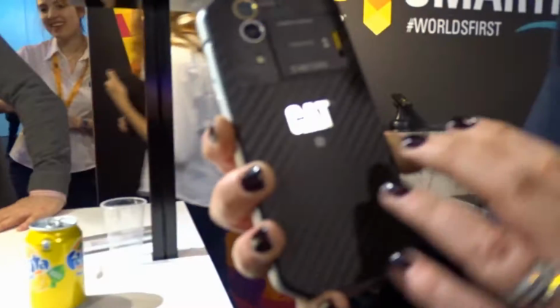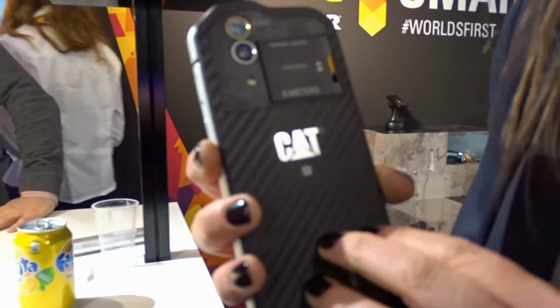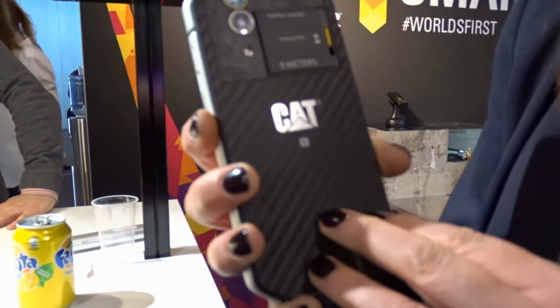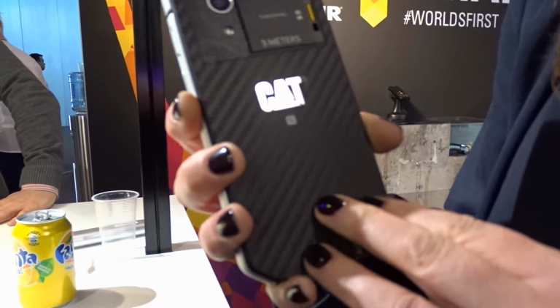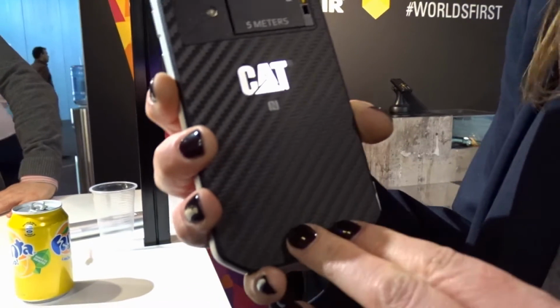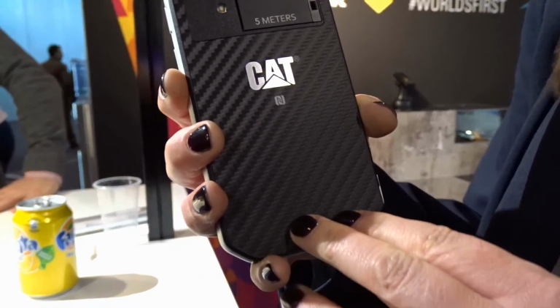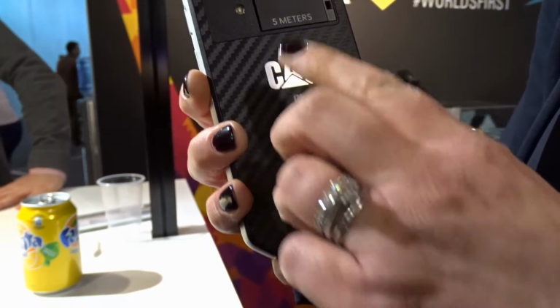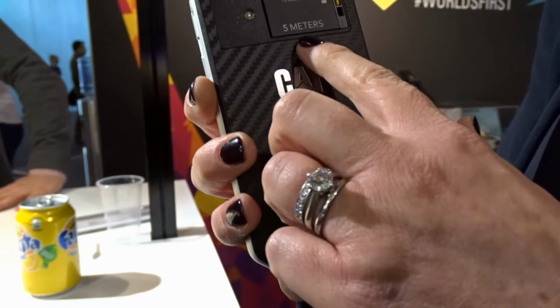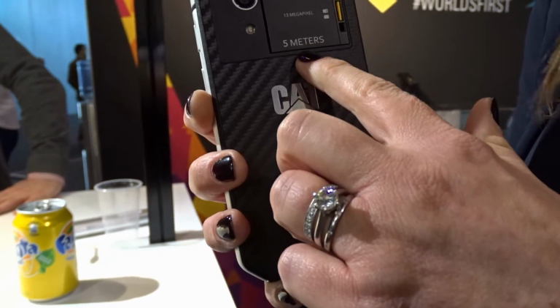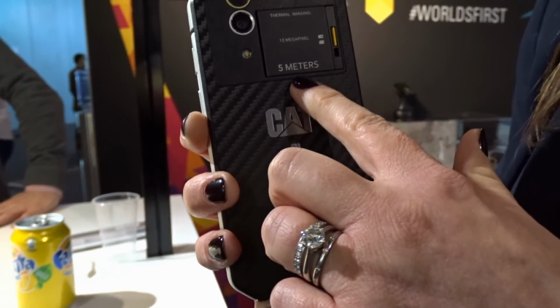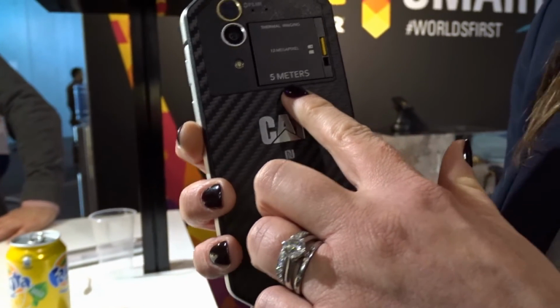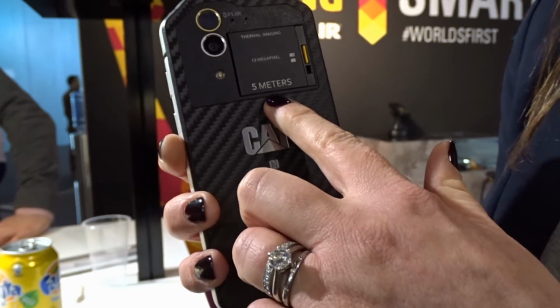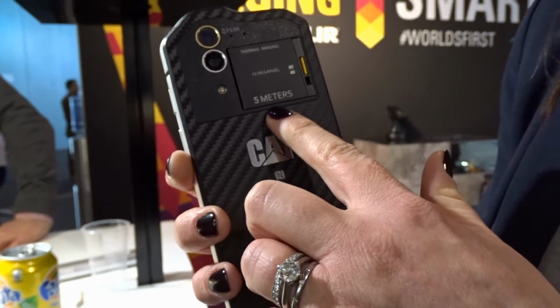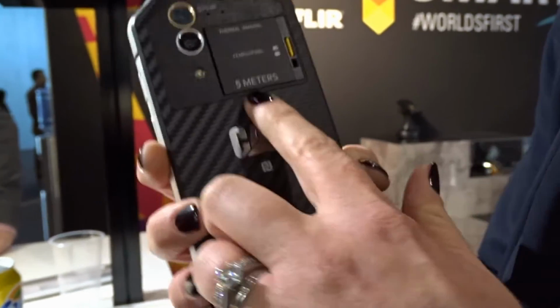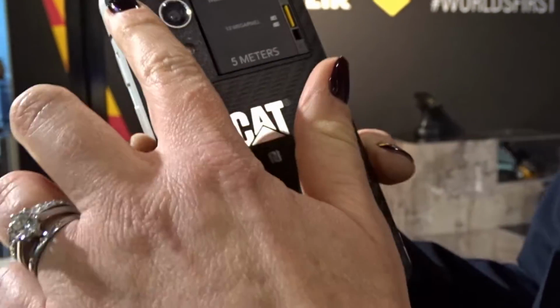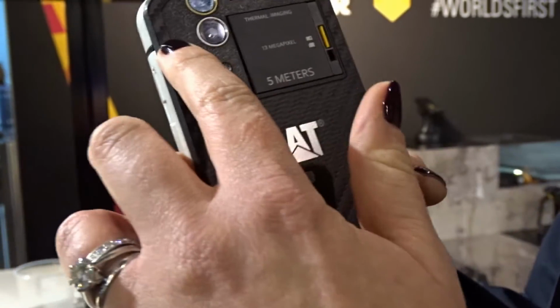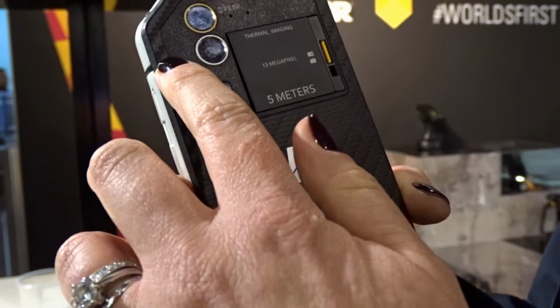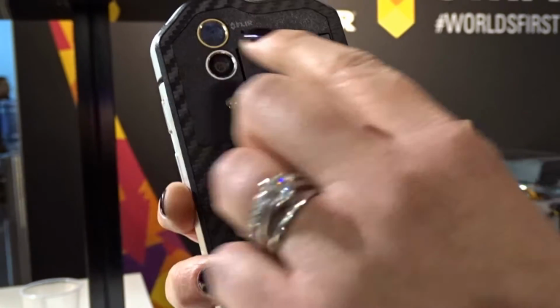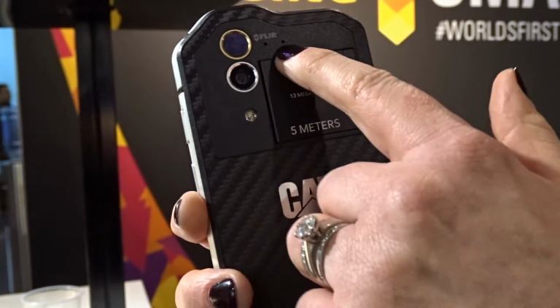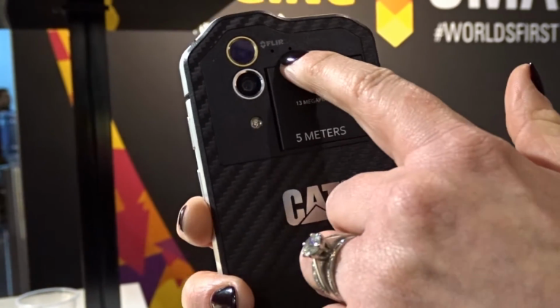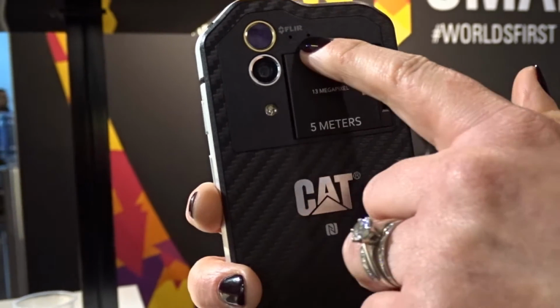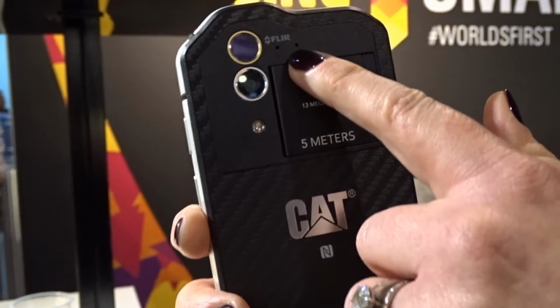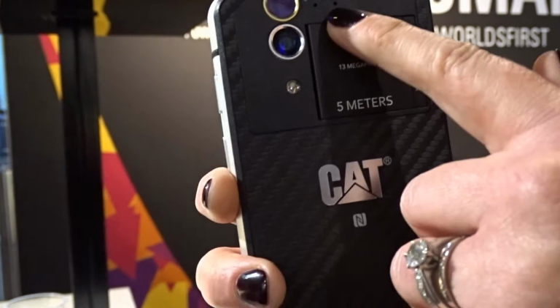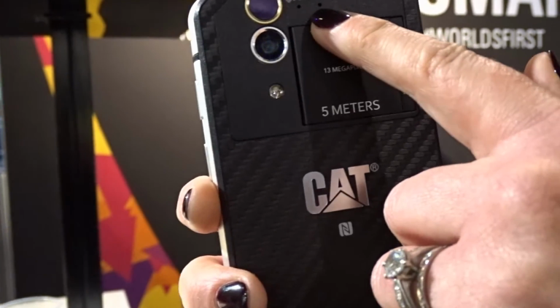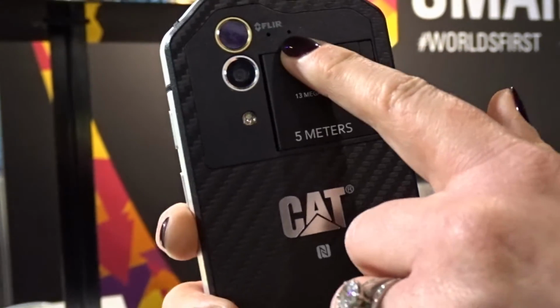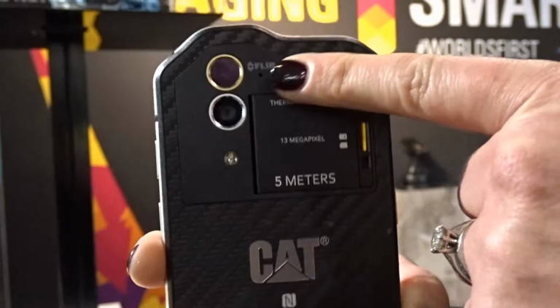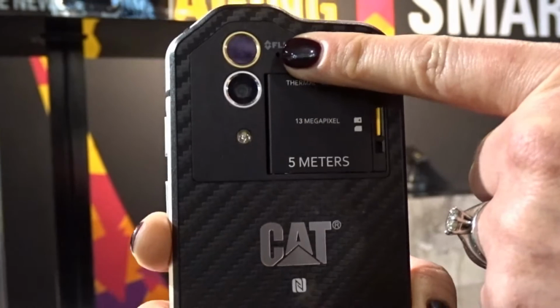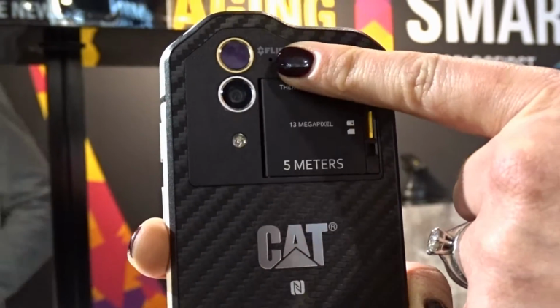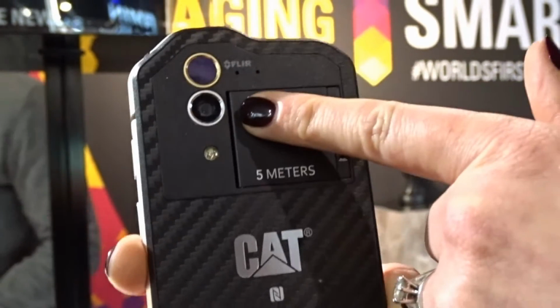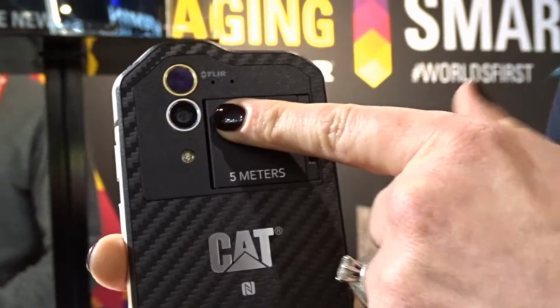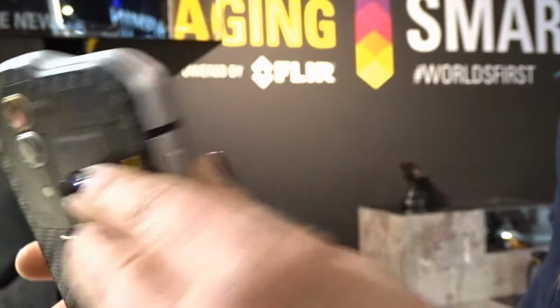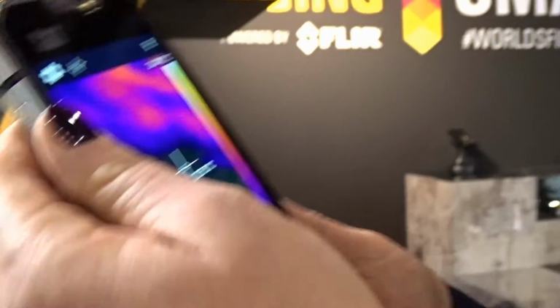Like all our devices, it's waterproof to five meters, which is our most waterproof device today. It's got two cameras on it, and we've partnered with a company called FLIR, who are global leaders in thermal imaging. You've got the thermal camera with the visible camera.